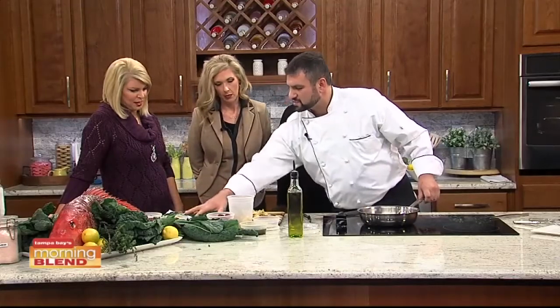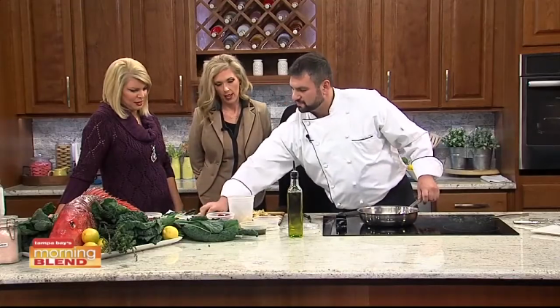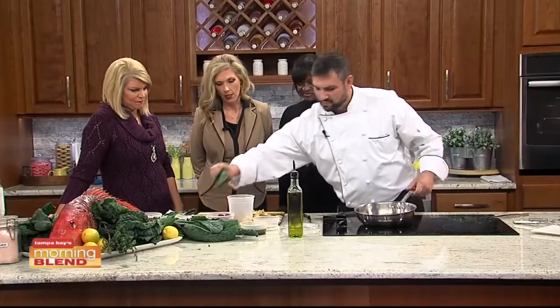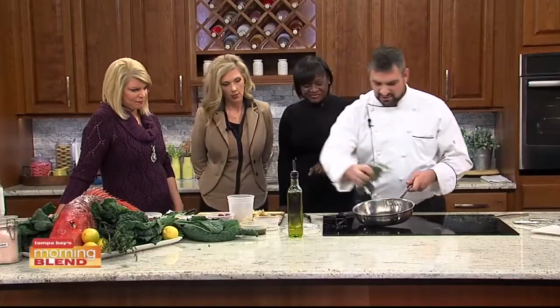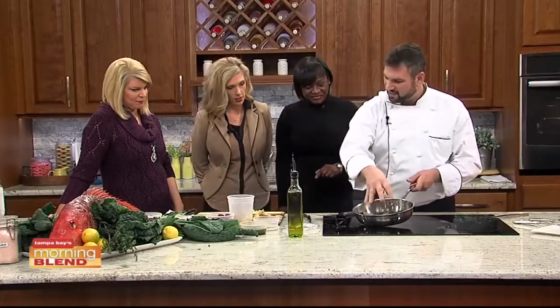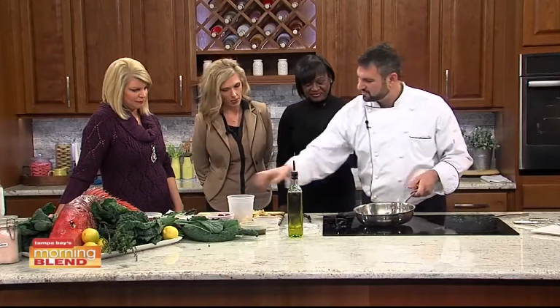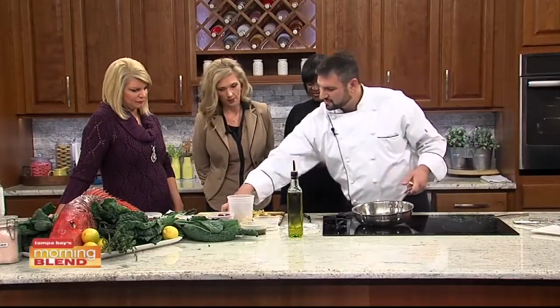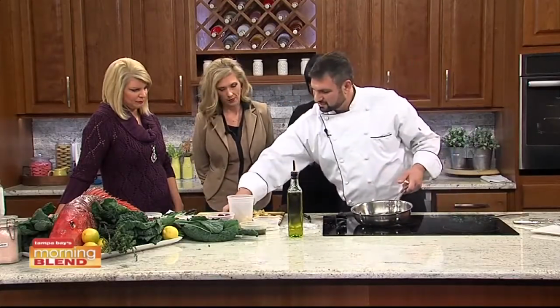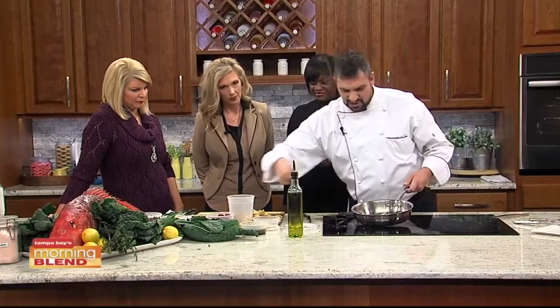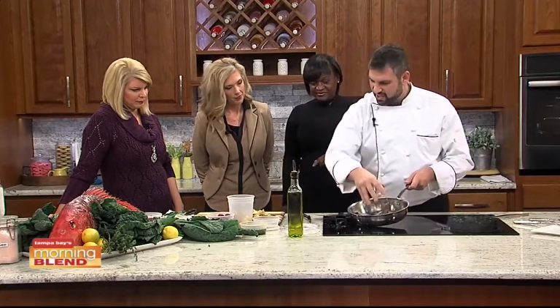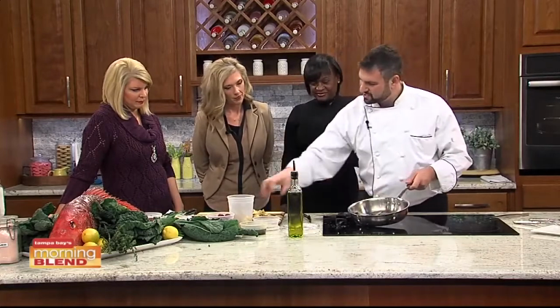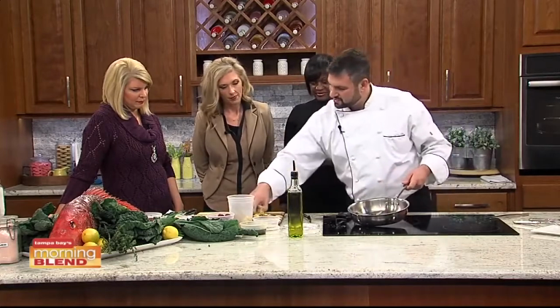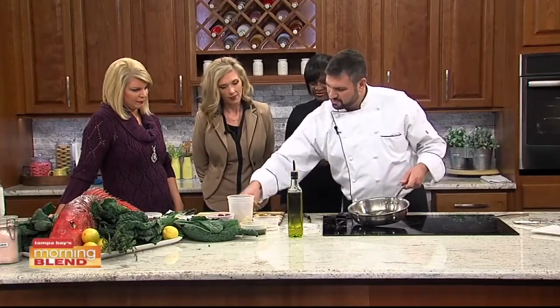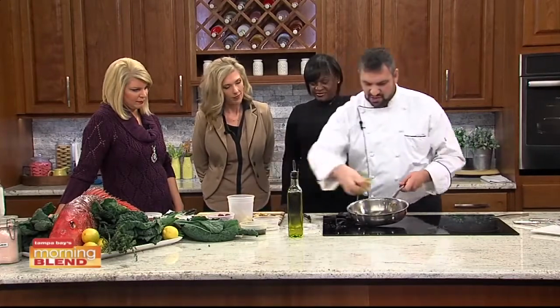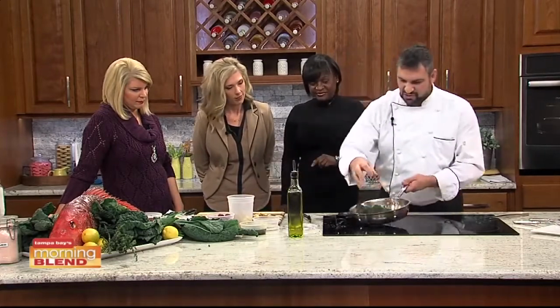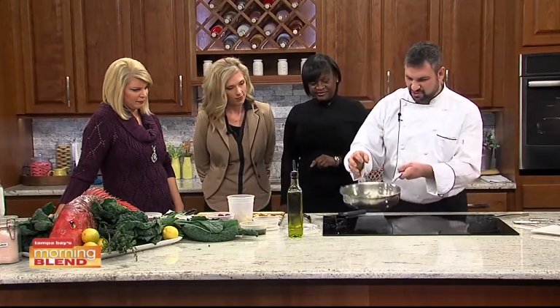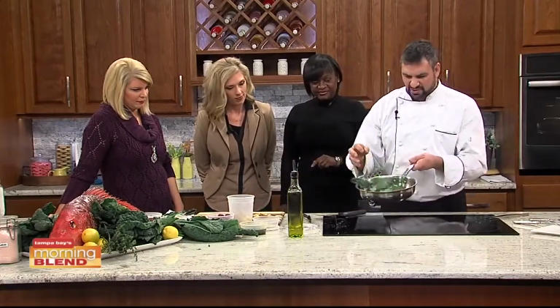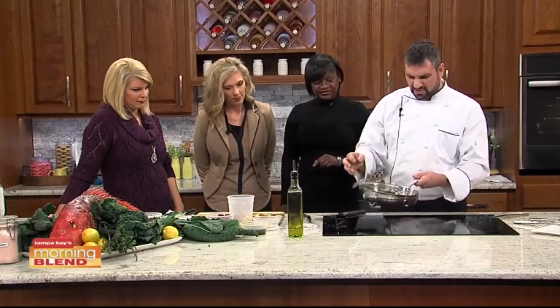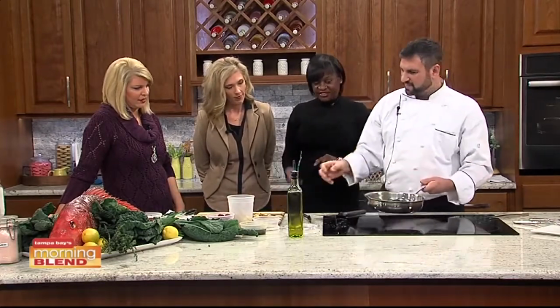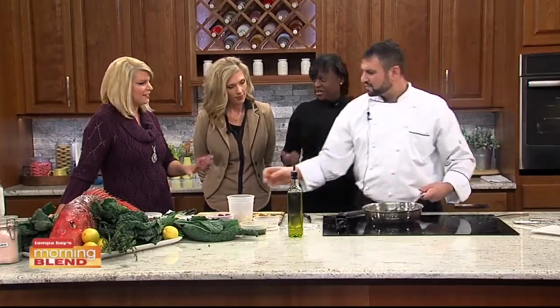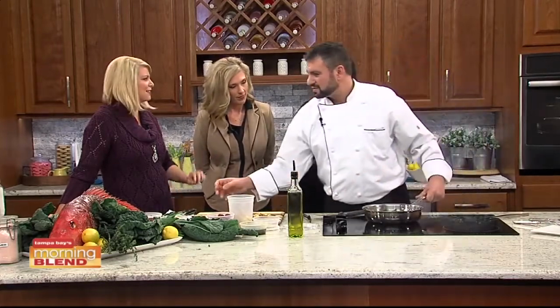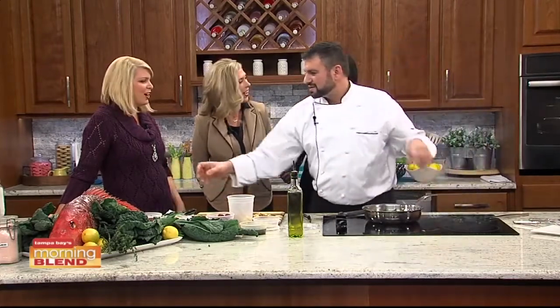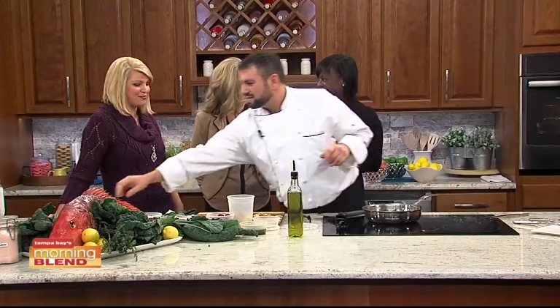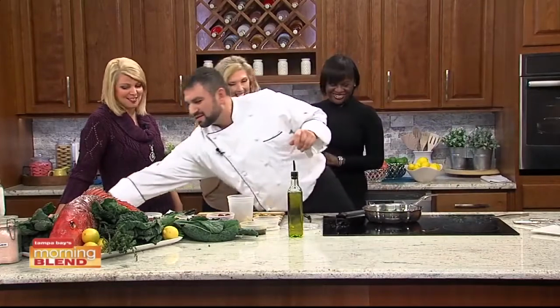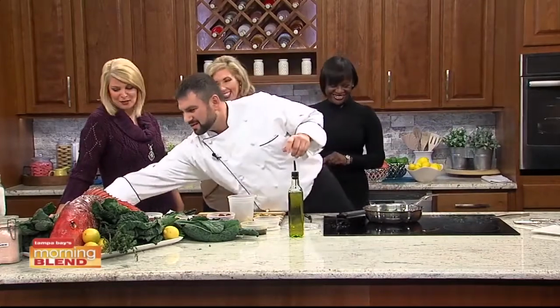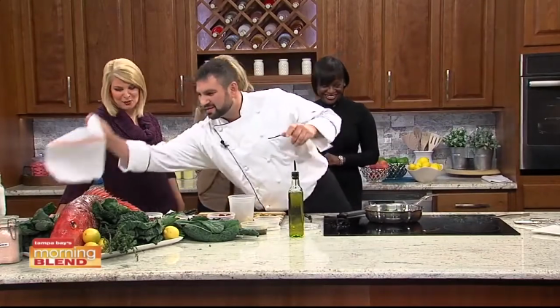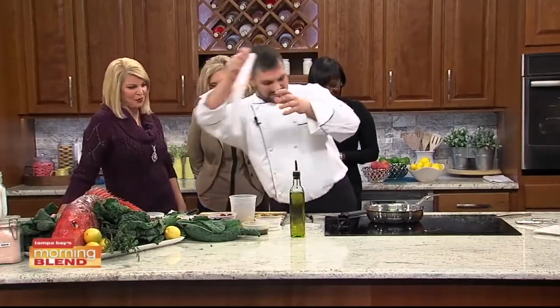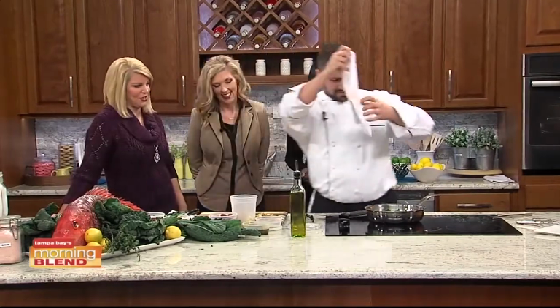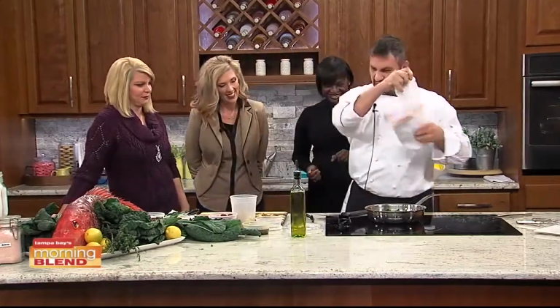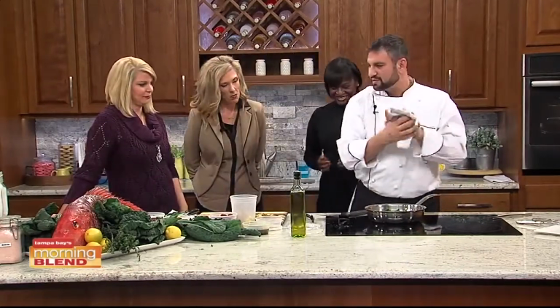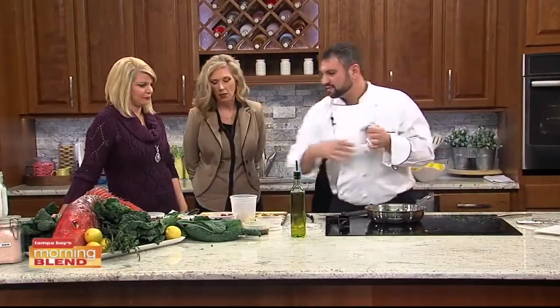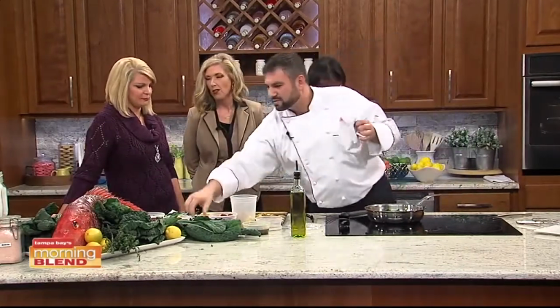Now we're getting ready for the third part — some grapes, some artichokes. I could stop right there. I have not seen that combination before. That's pretty cool. I'm all about the grapes too.